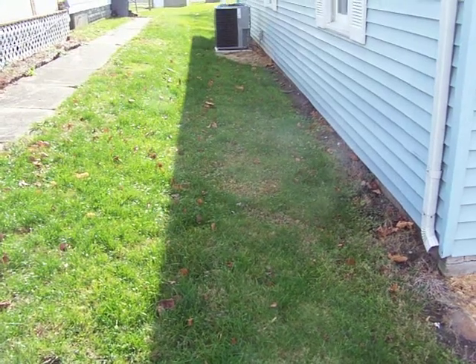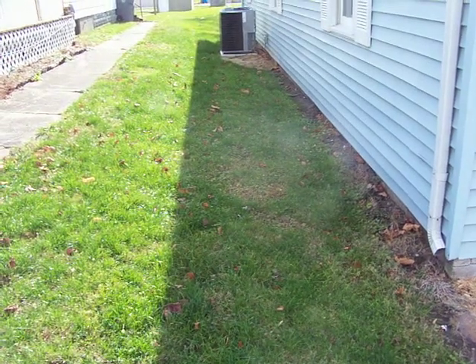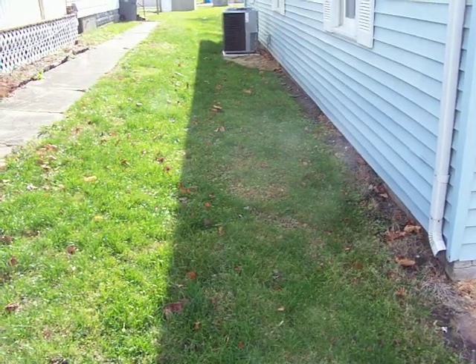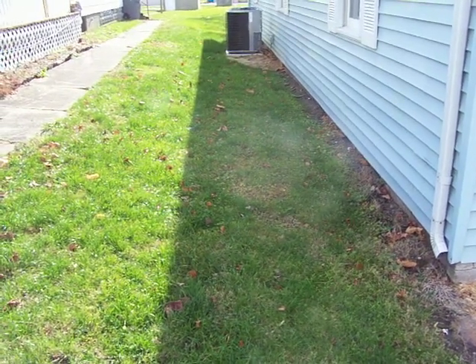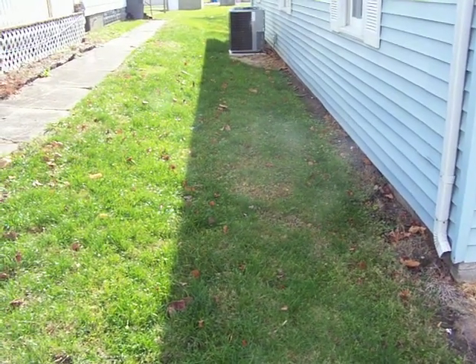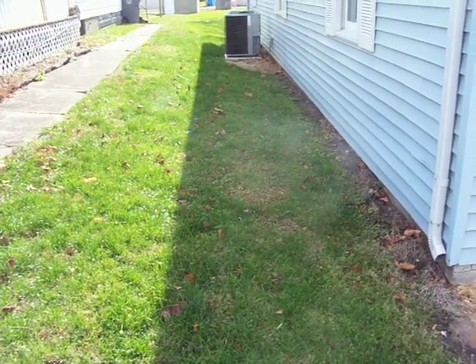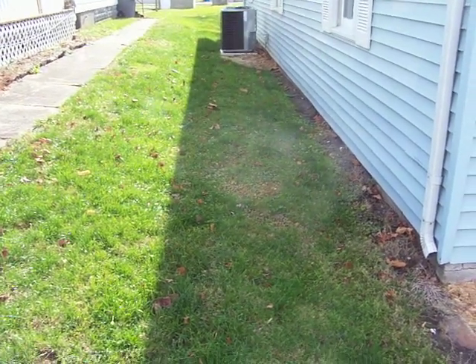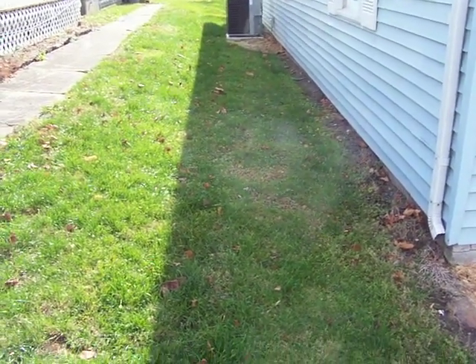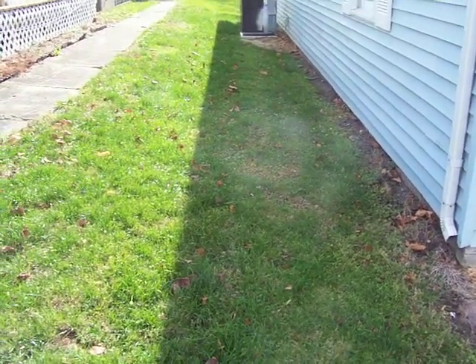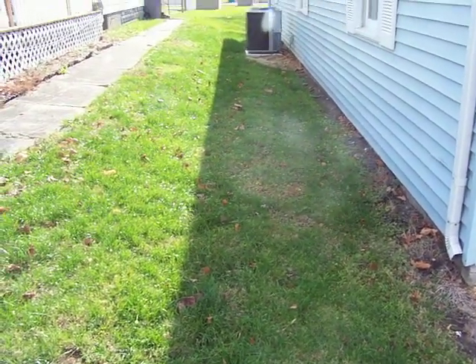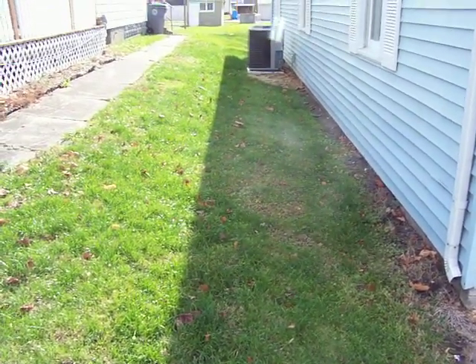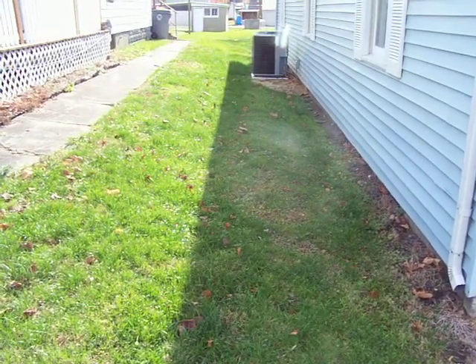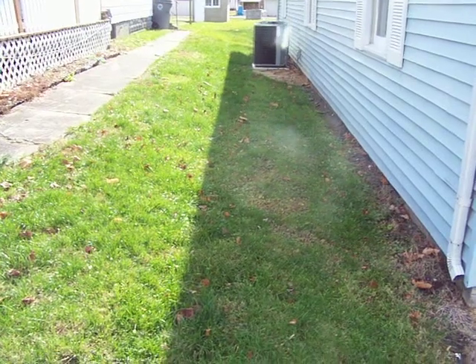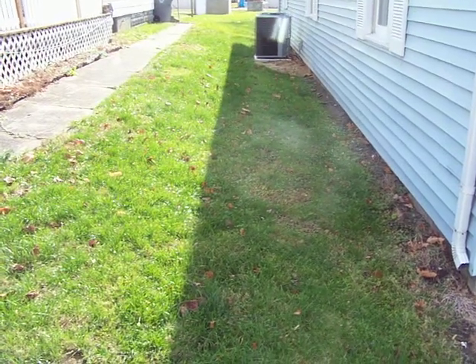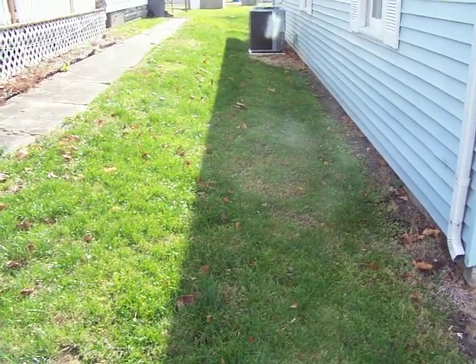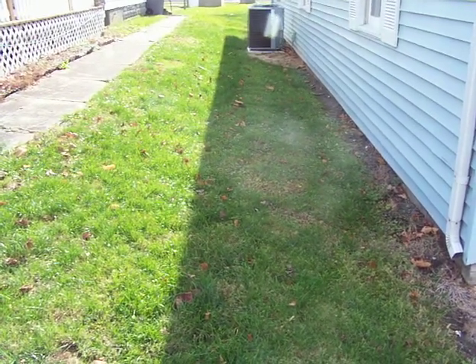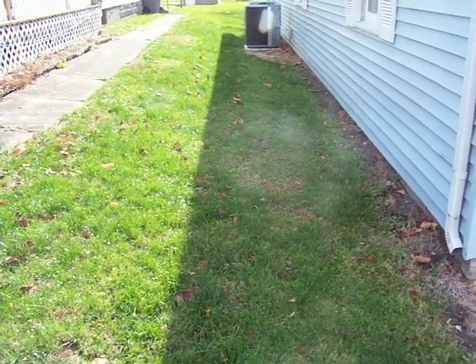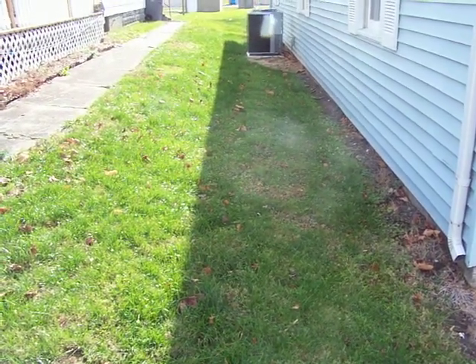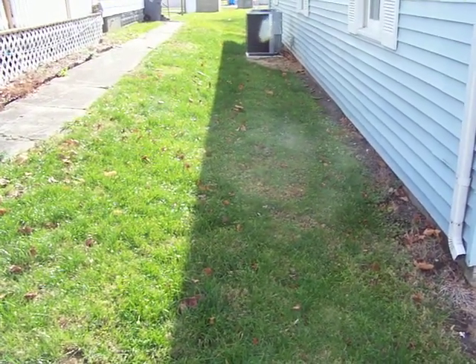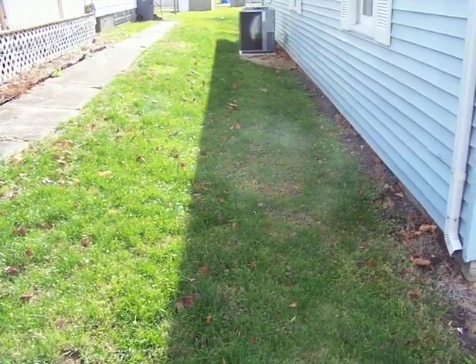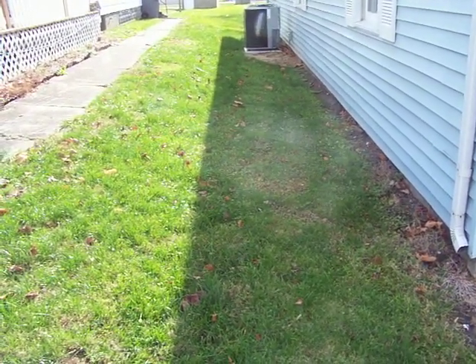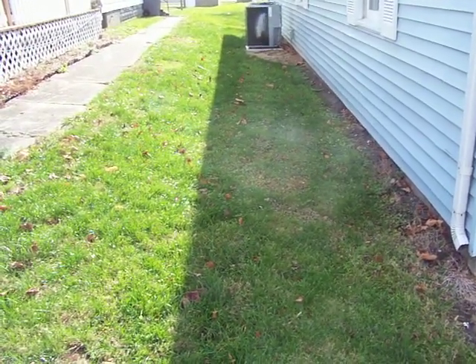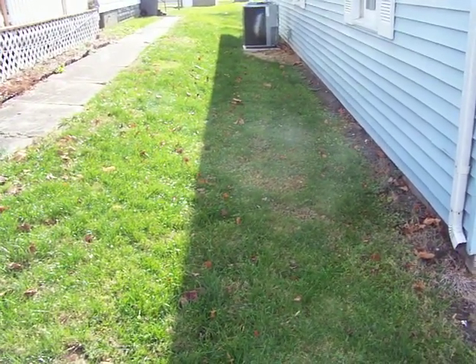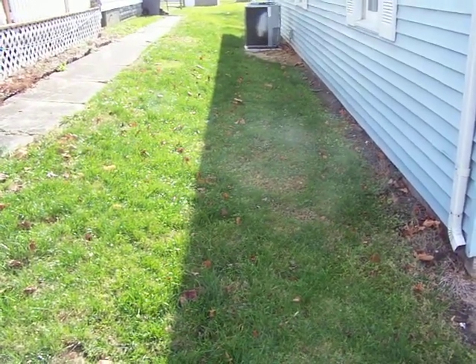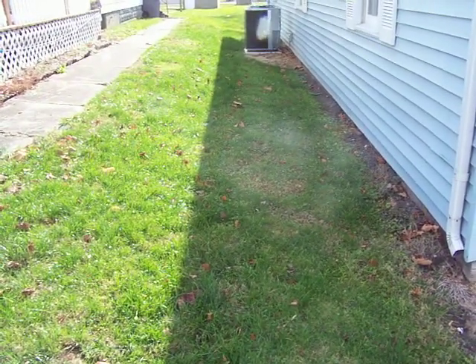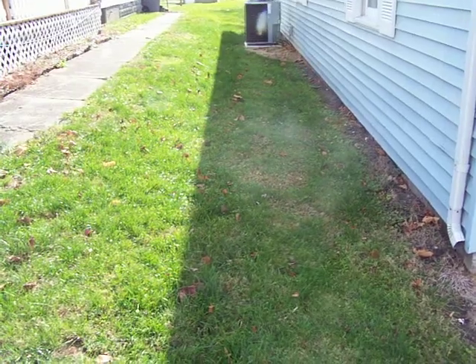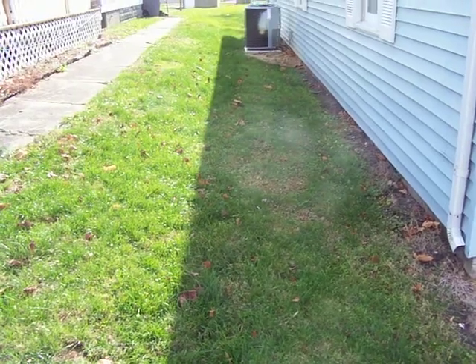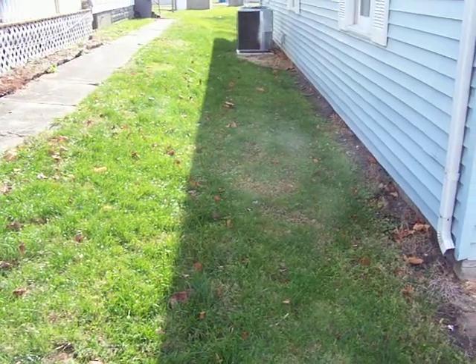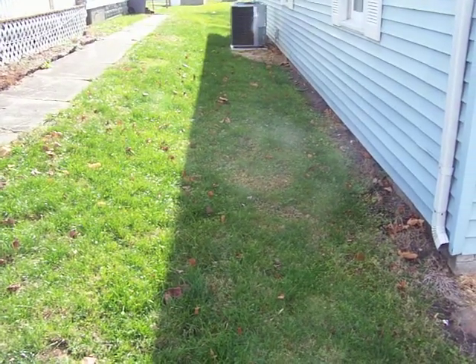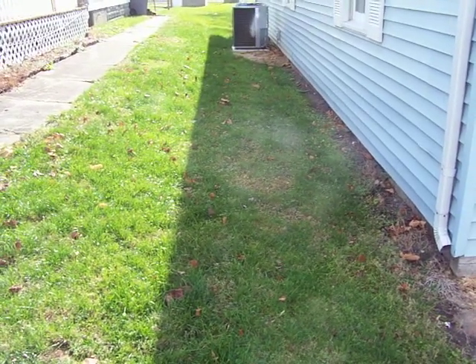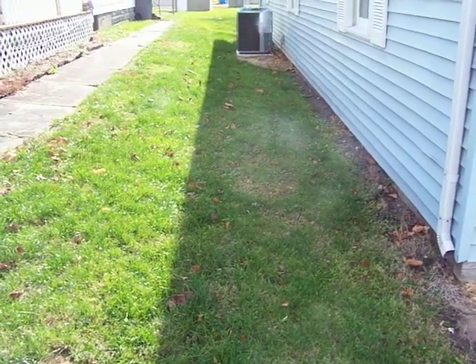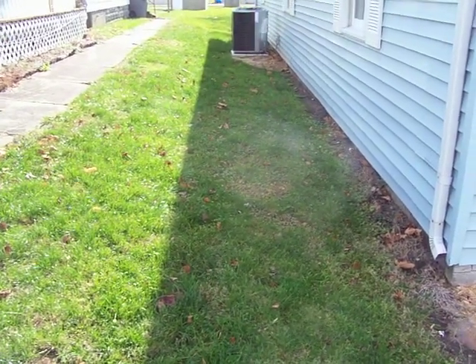Hello, this is William with Certainty Home Inspections. What we're looking at here today is the grading around this home. Our concern here is that we have a negative fall with this grading towards the house. I'd like to see a nice fall away from the home, of course, to carry groundwater away.